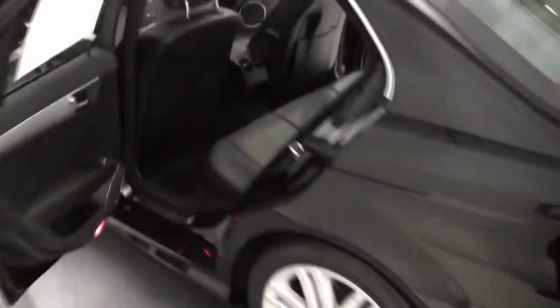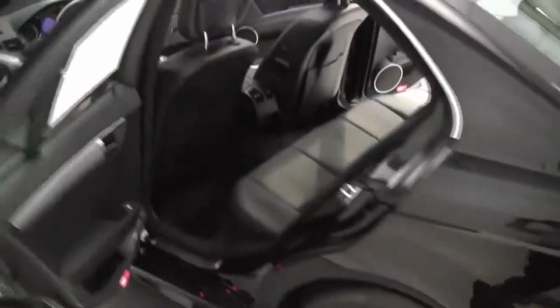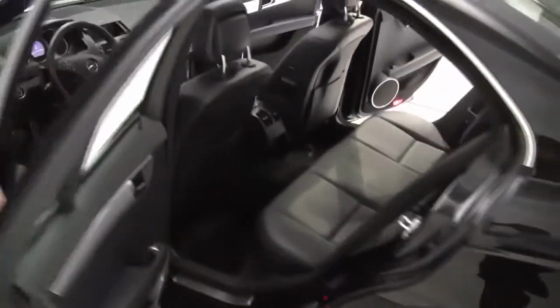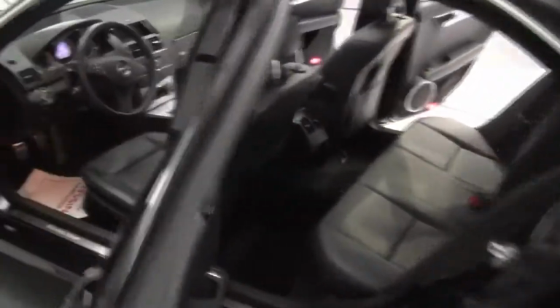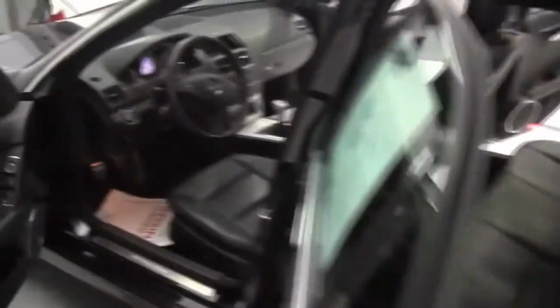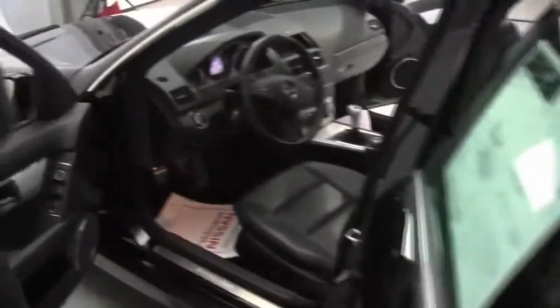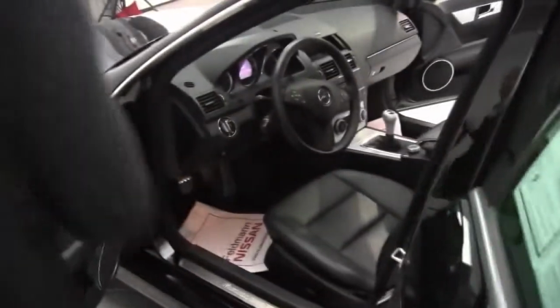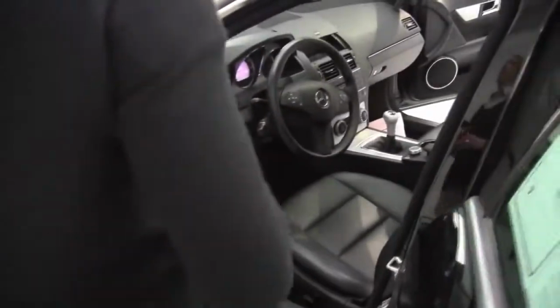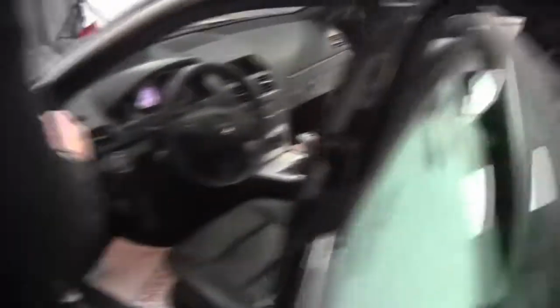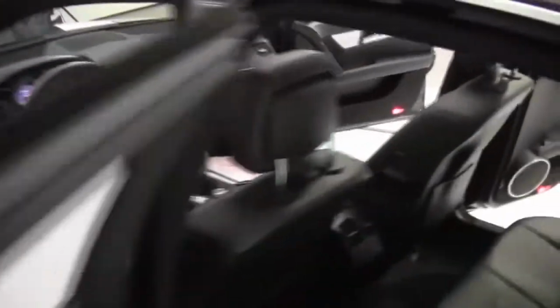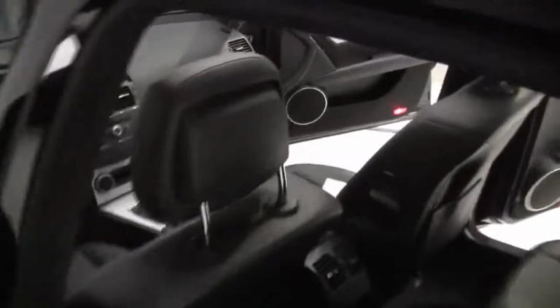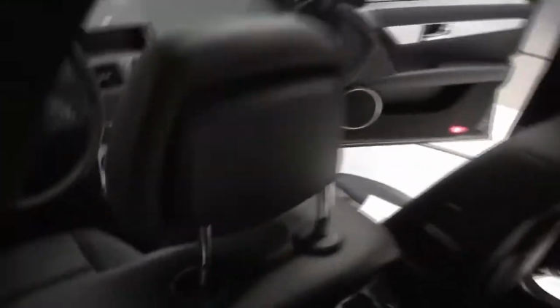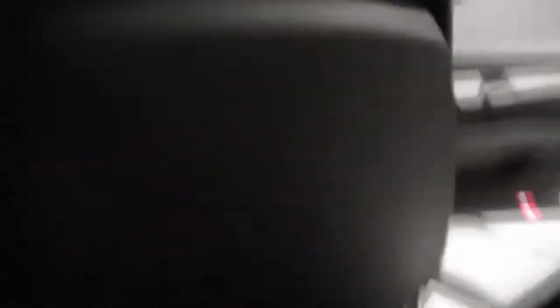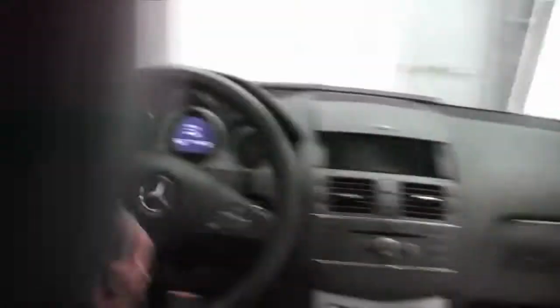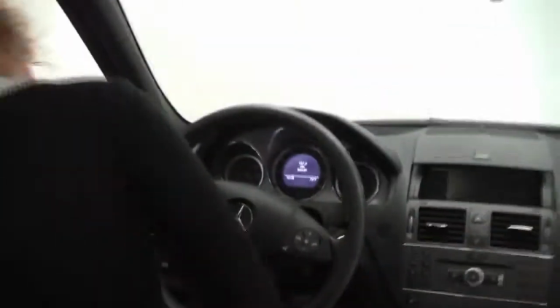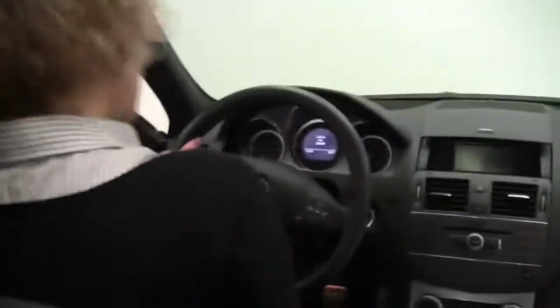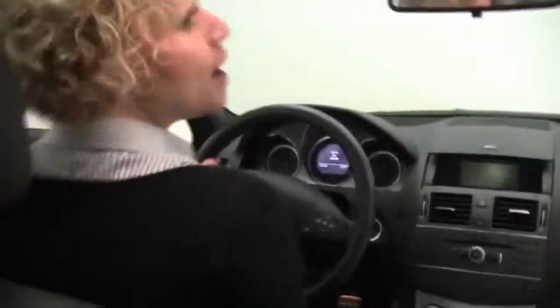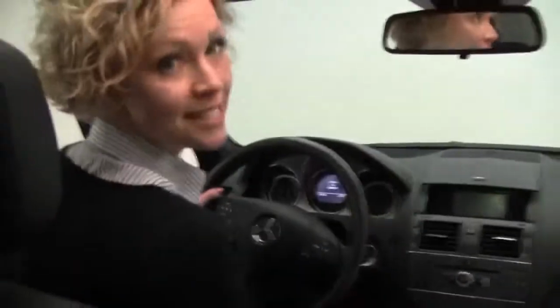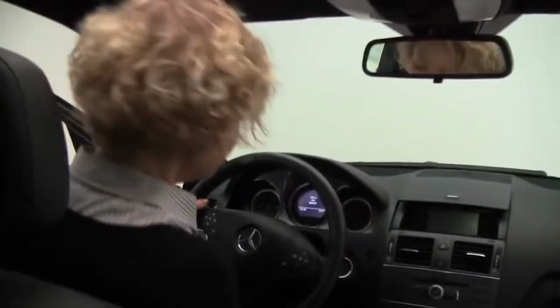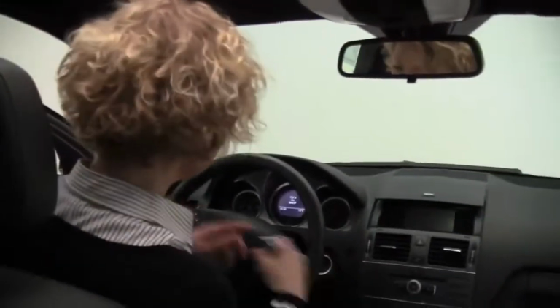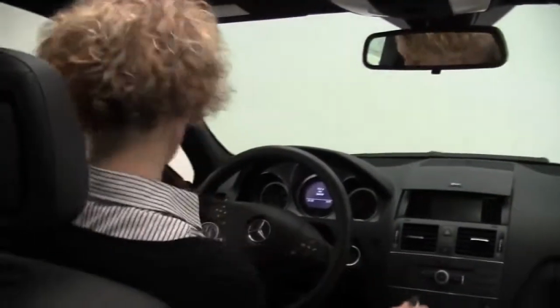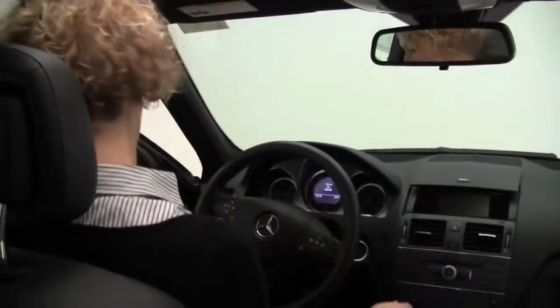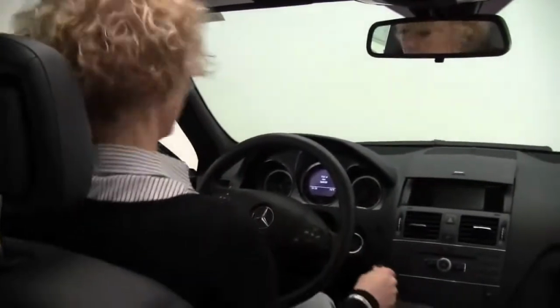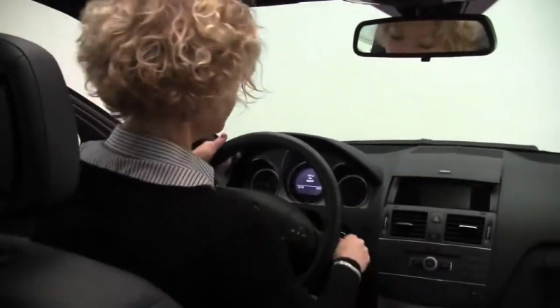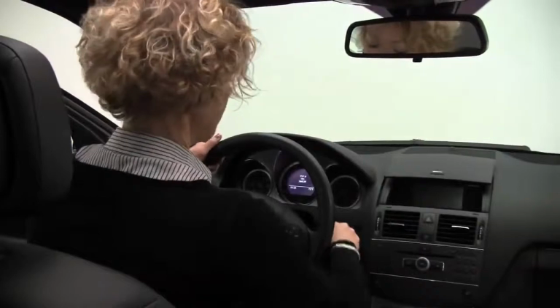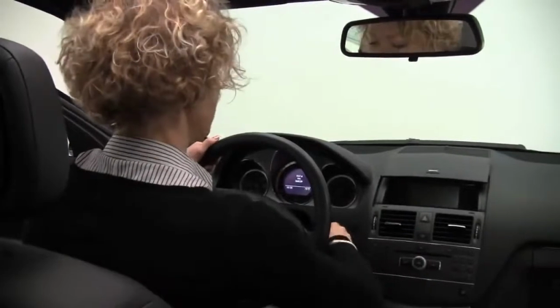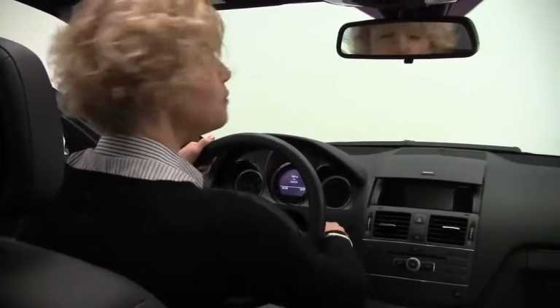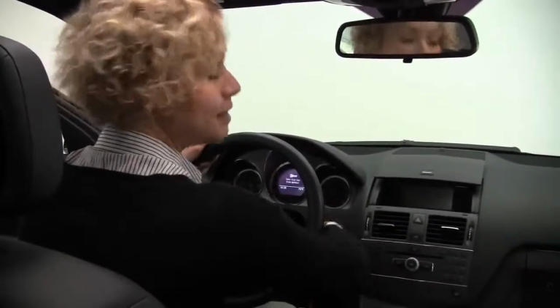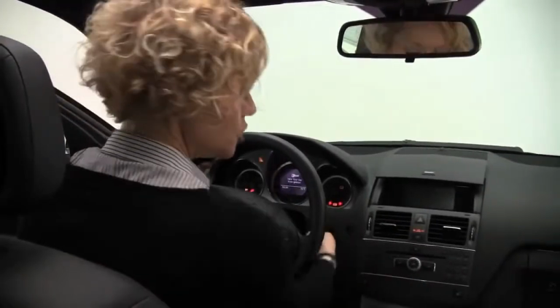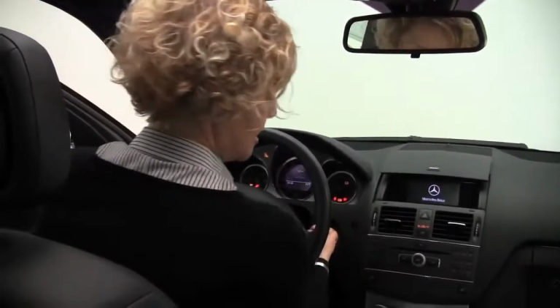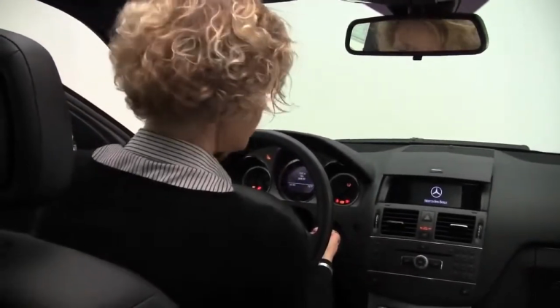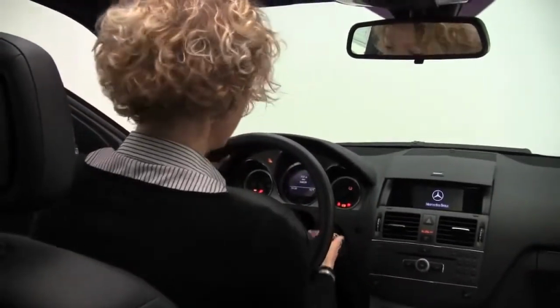Seat class providing ample amount of head and leg room for driver and passengers. Power driver's seat. Now let's start it up. Now once again, this is manual, so I'm going to put my foot on the clutch and start it right up.